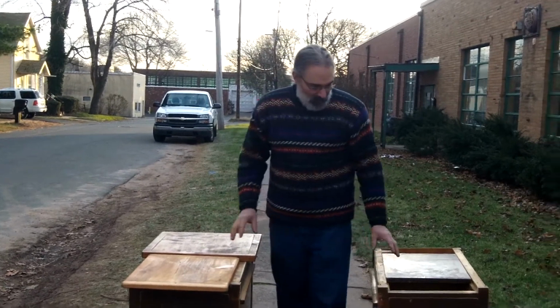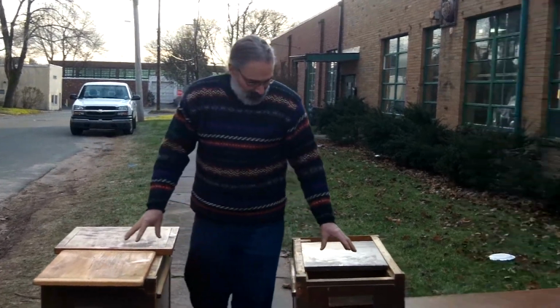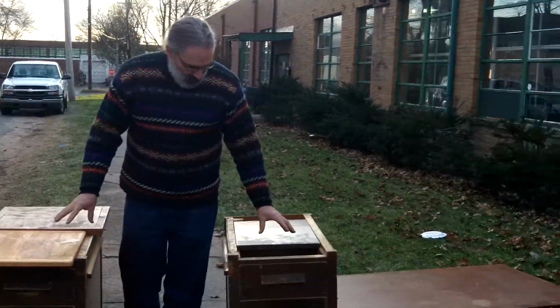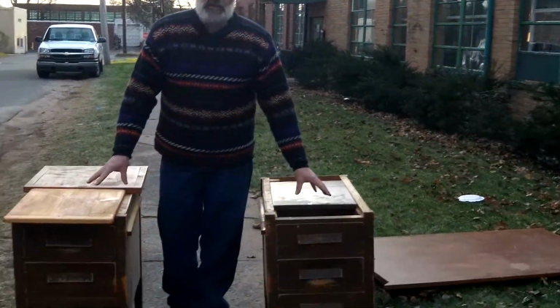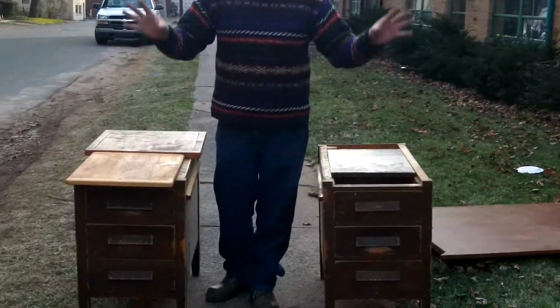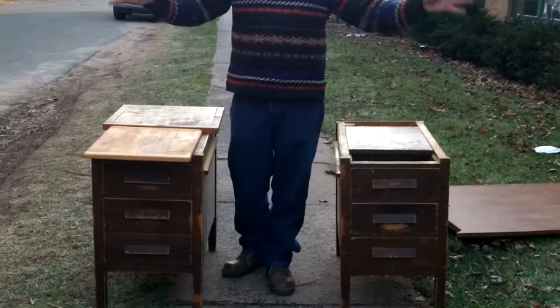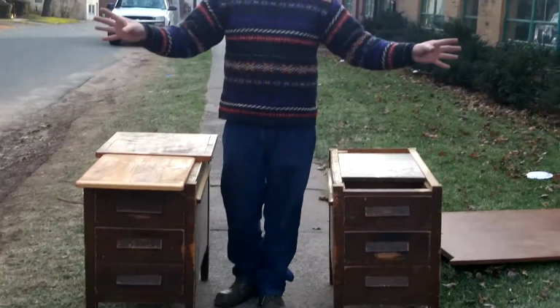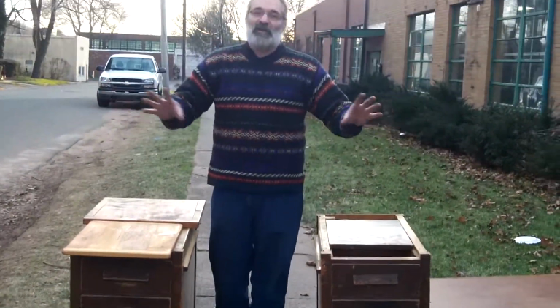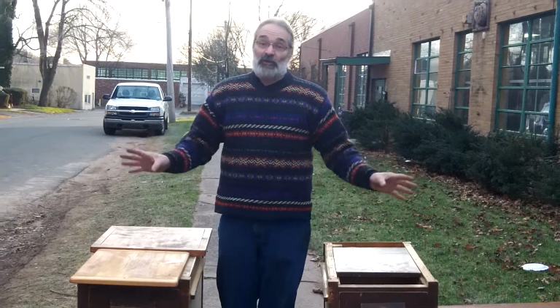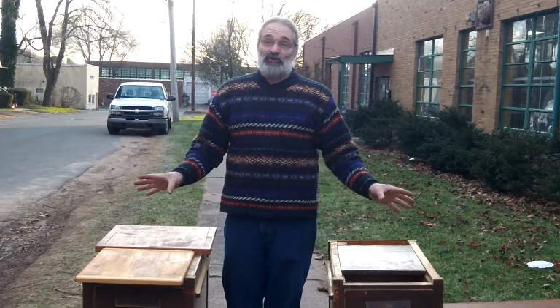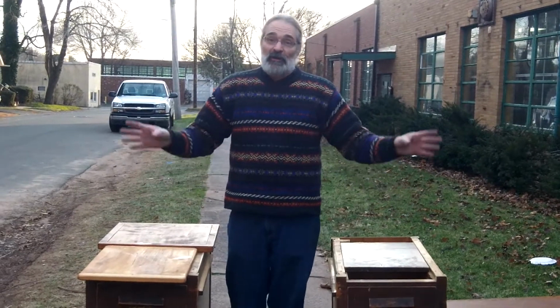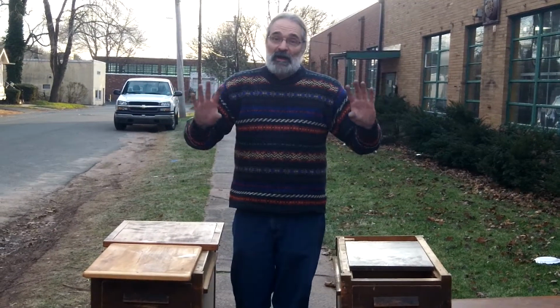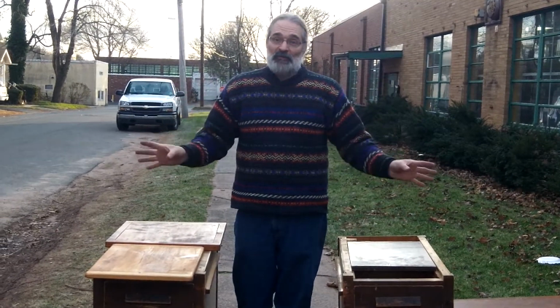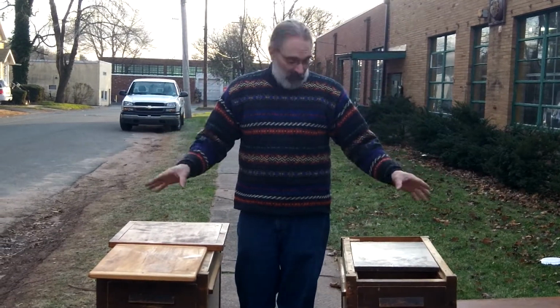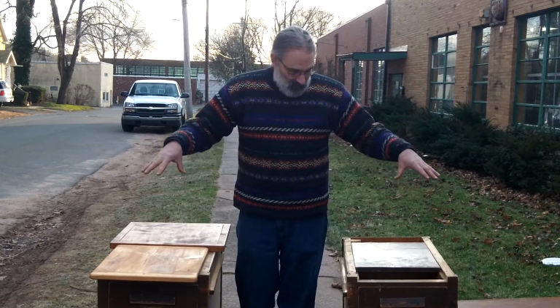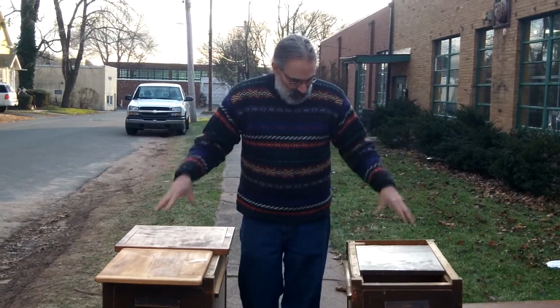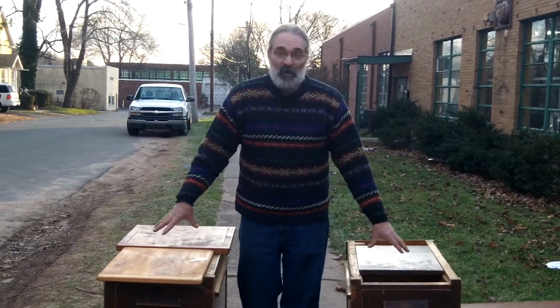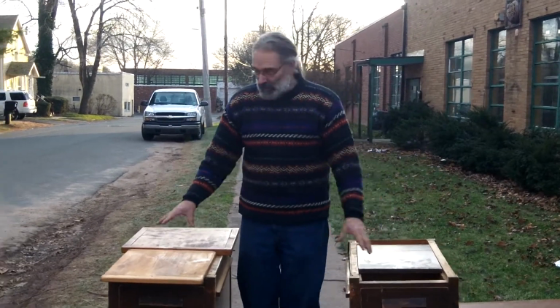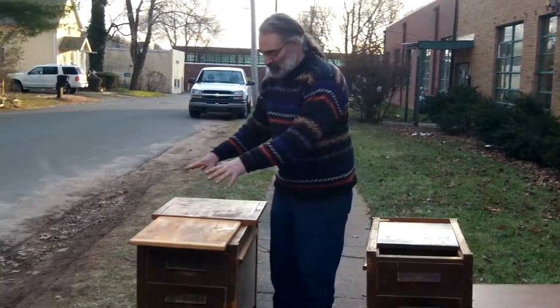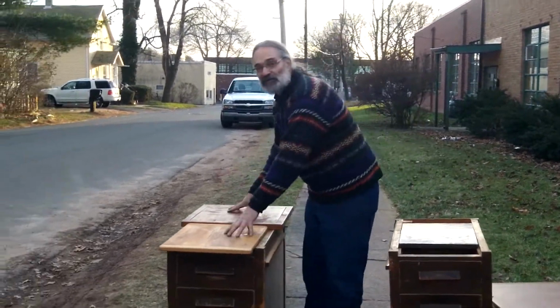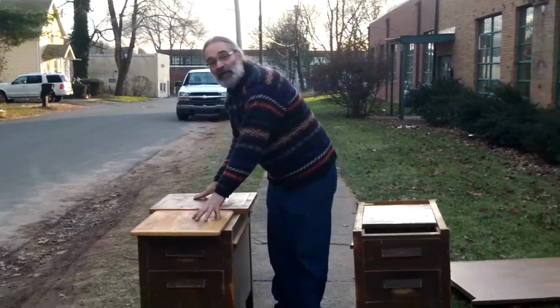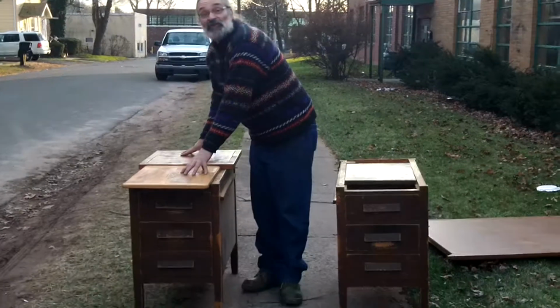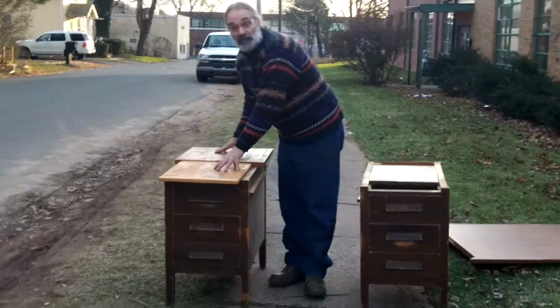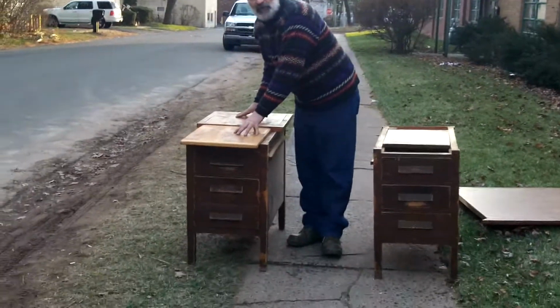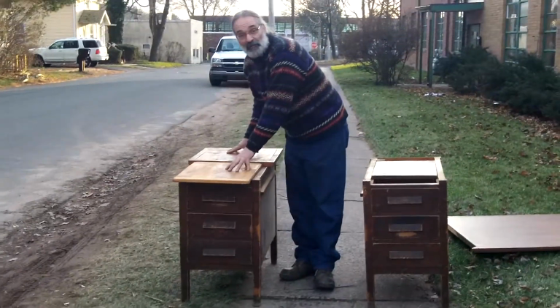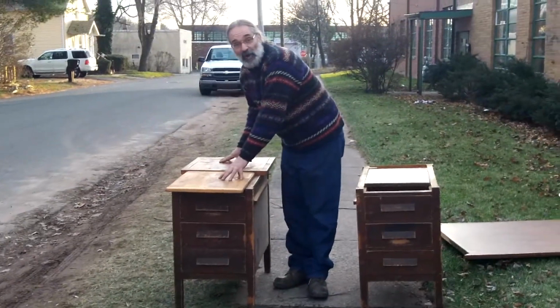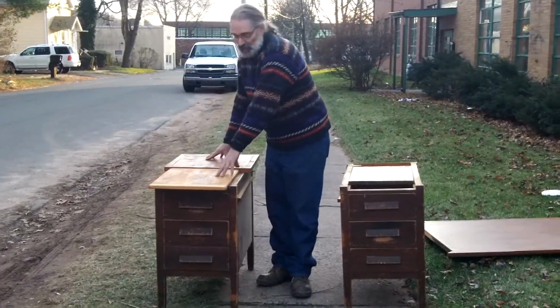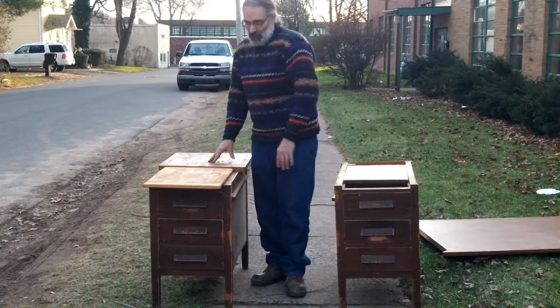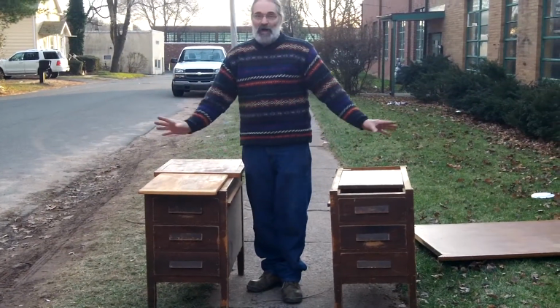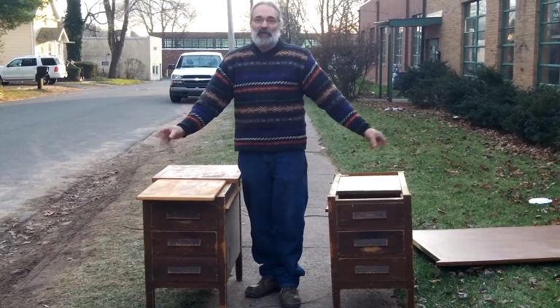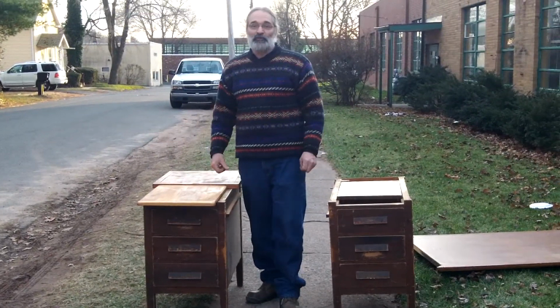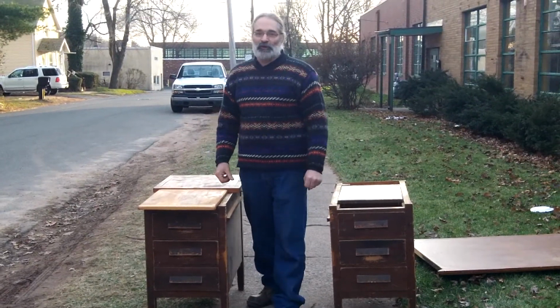The idea is we take something that really doesn't have a good use — not too much utility — take it apart, add some salvaged lumber that we got from a barn, and voila, we have useful furniture.